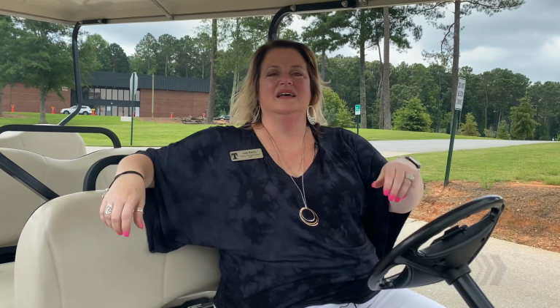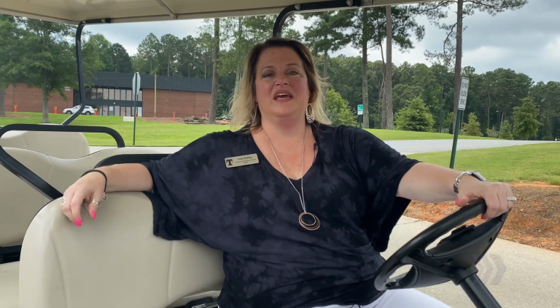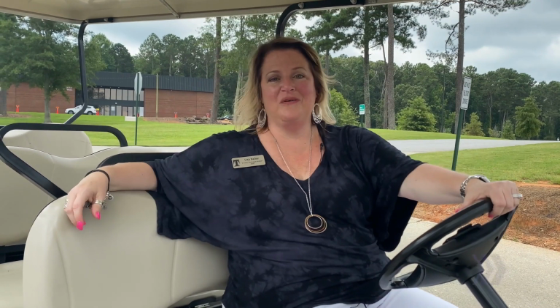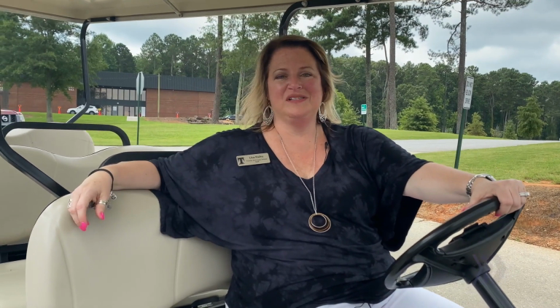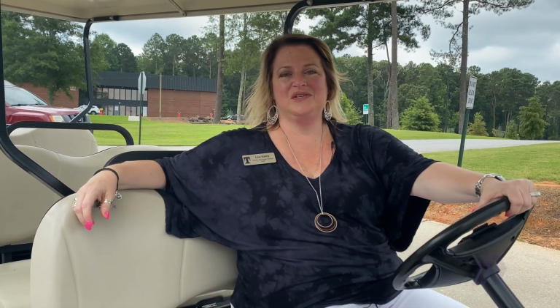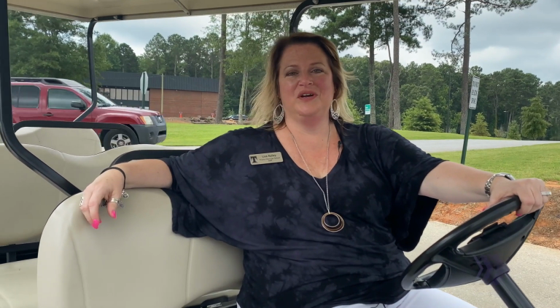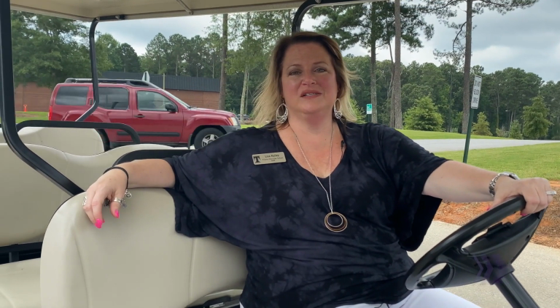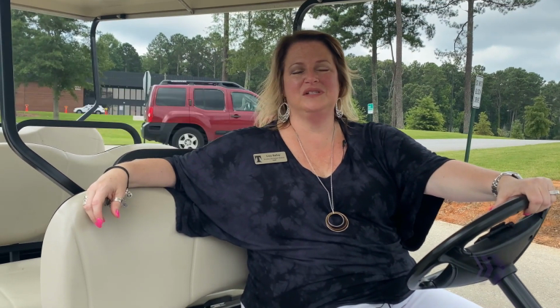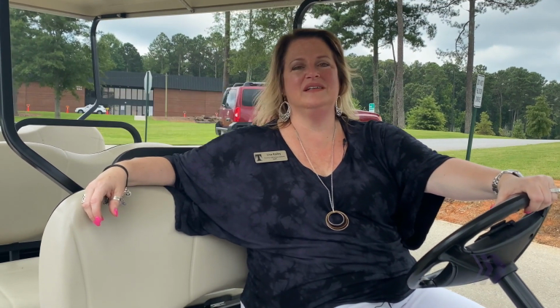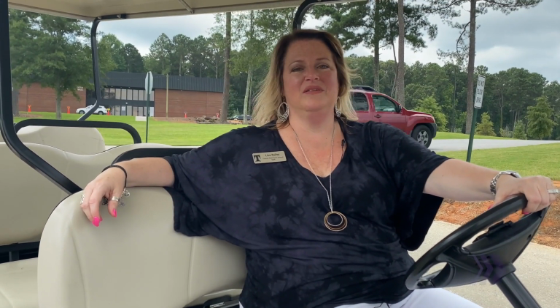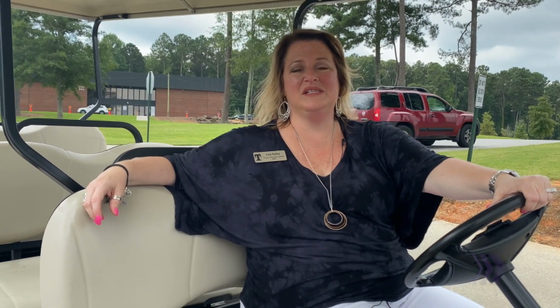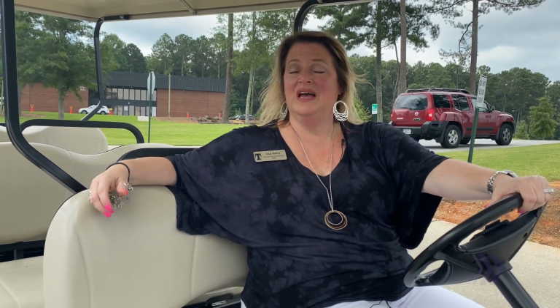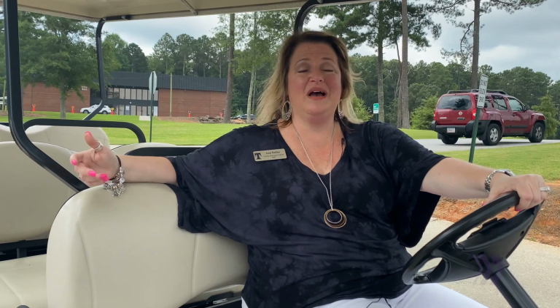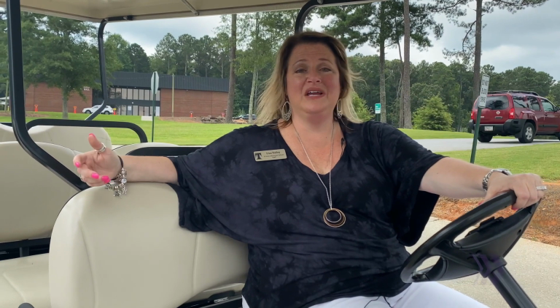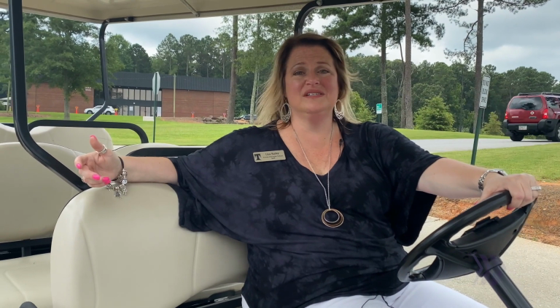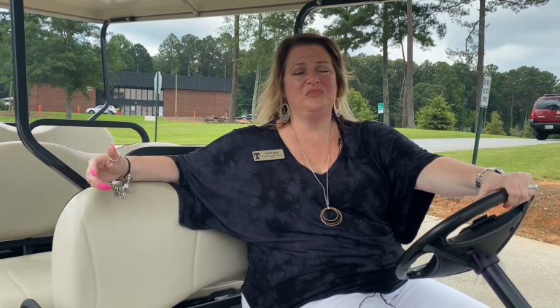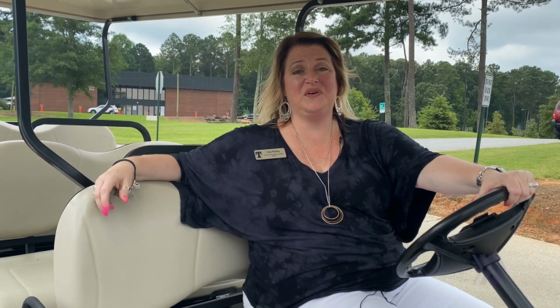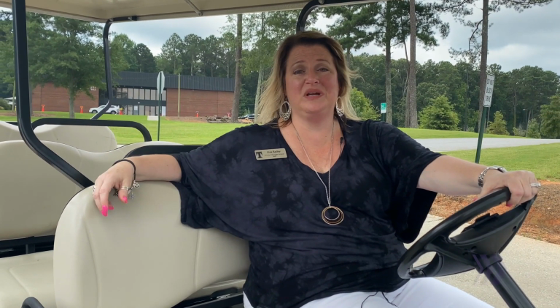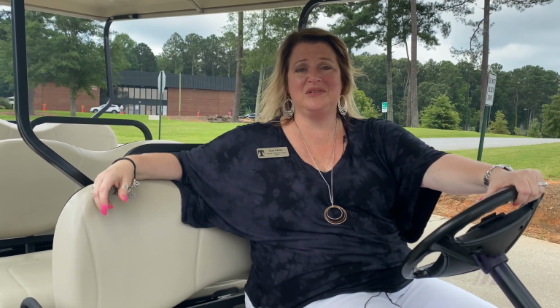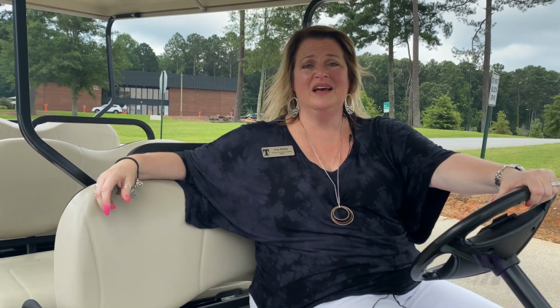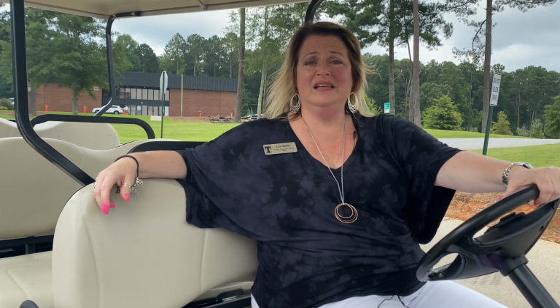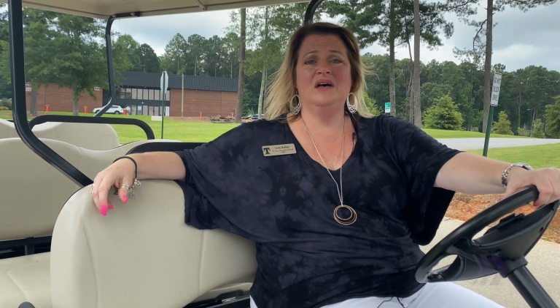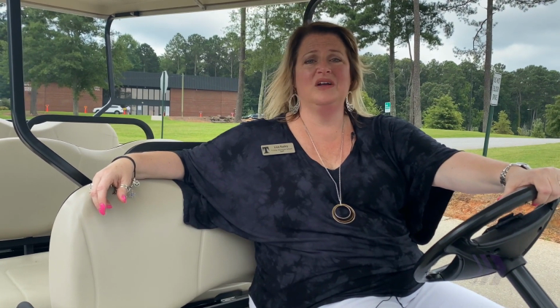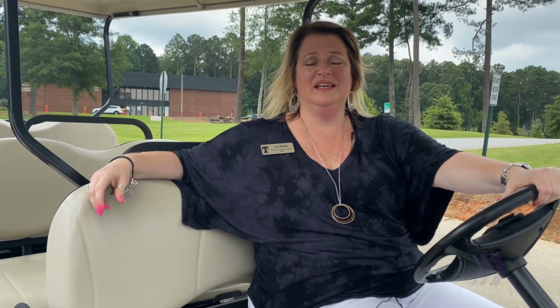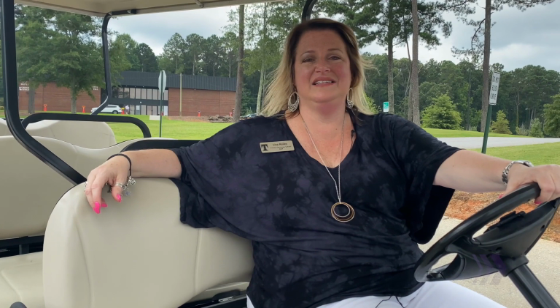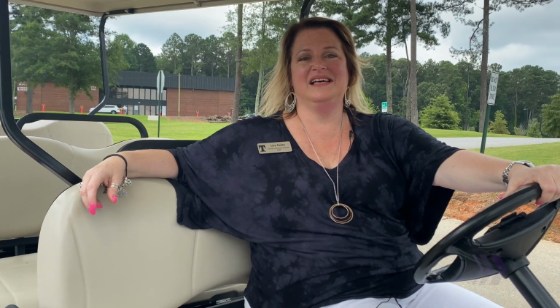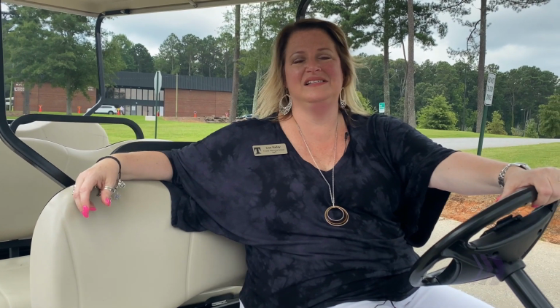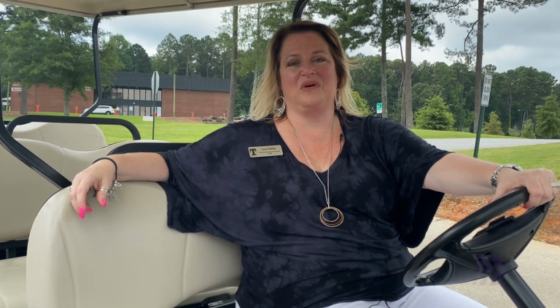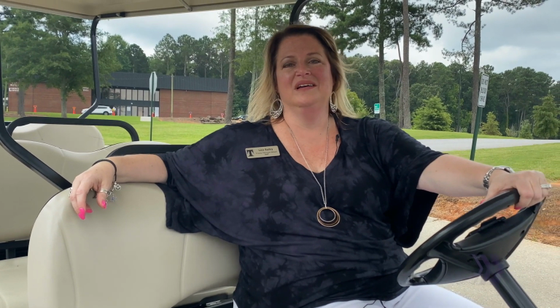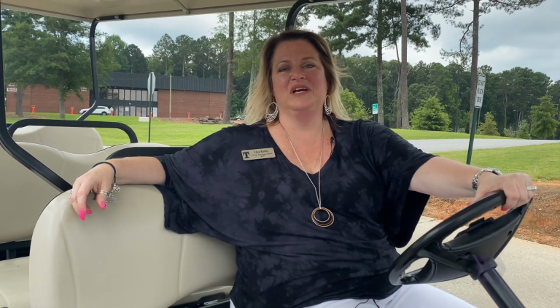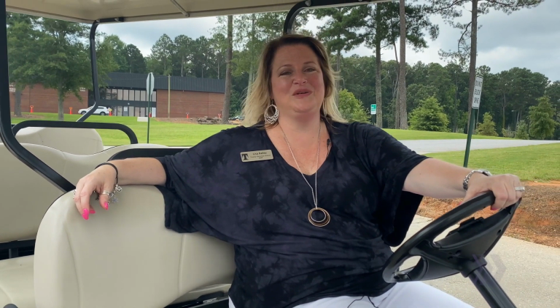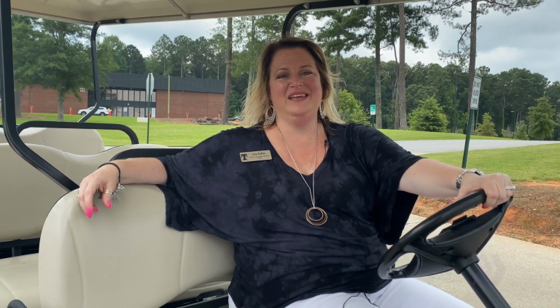Thank you for going with us on this tour for your high school student arrival and dismissal. If you have any questions at all, please feel free to reach out to me at lisa.braylee@tcslions.org. We're looking forward to a great year.